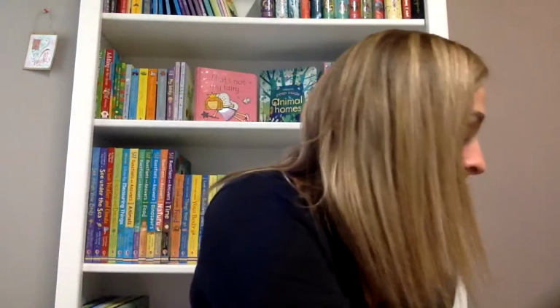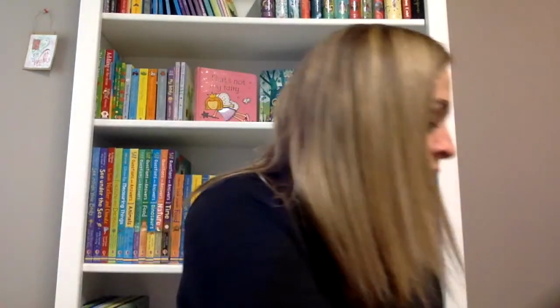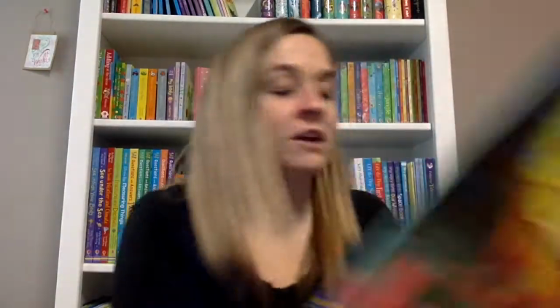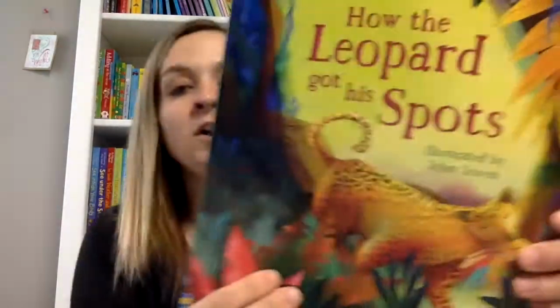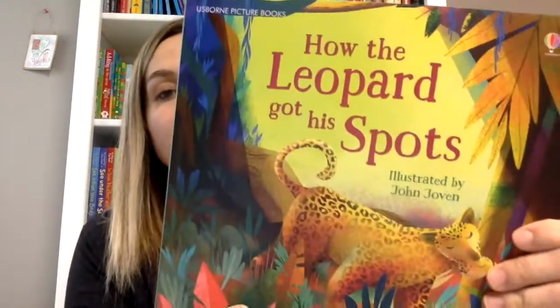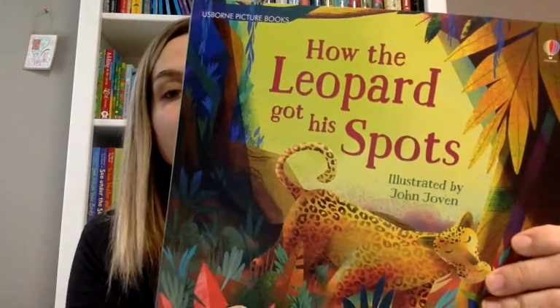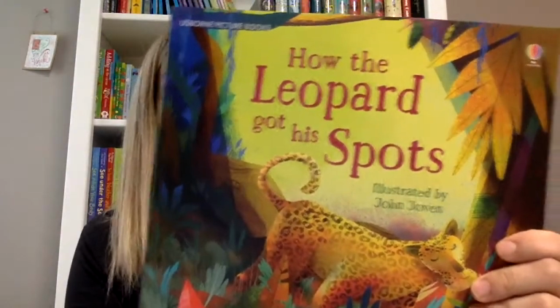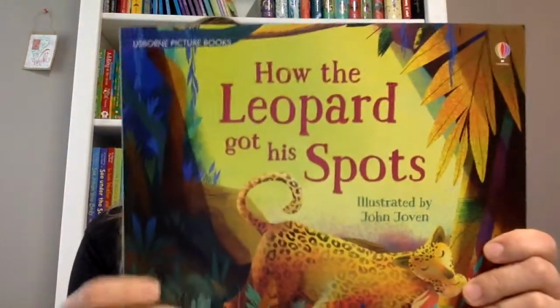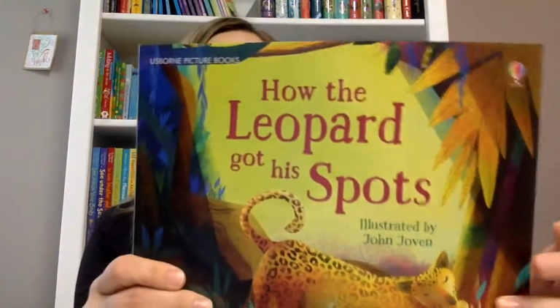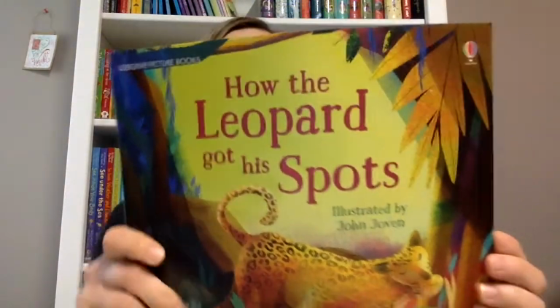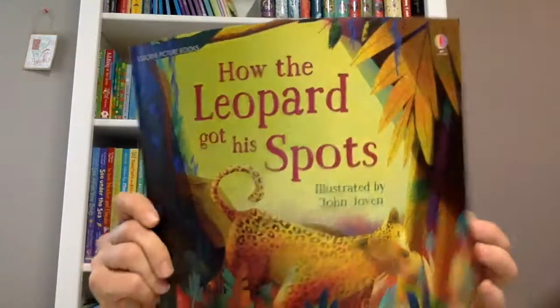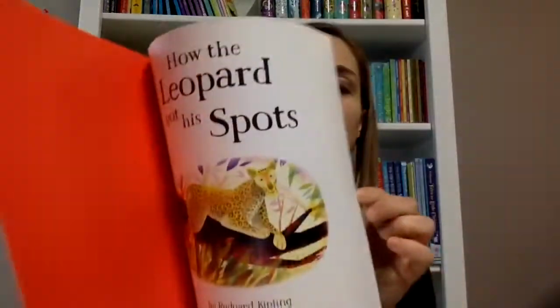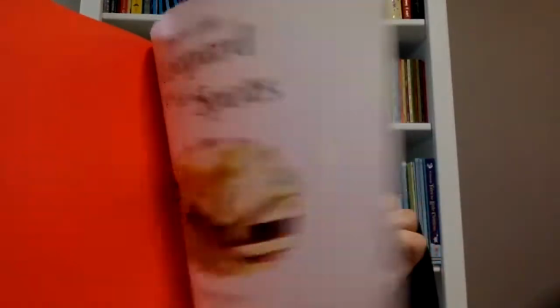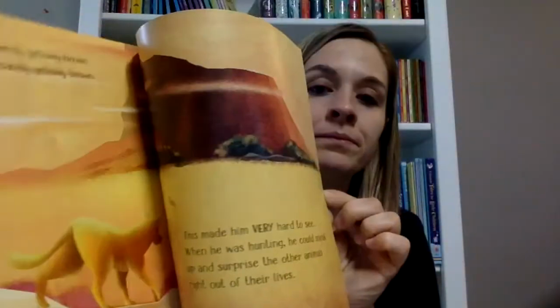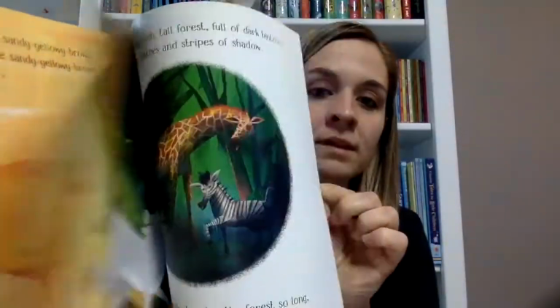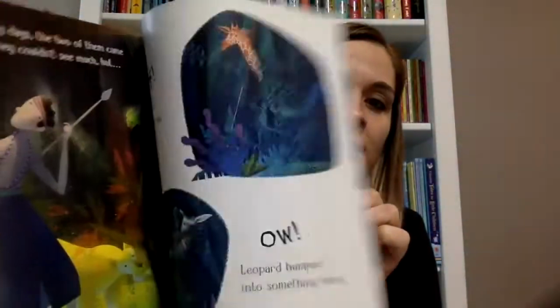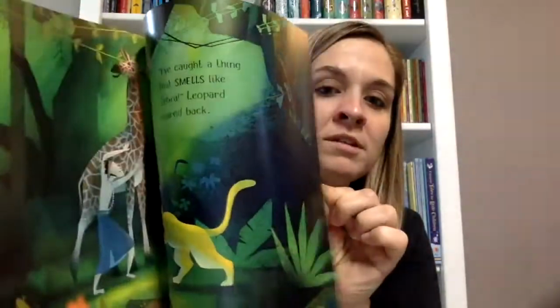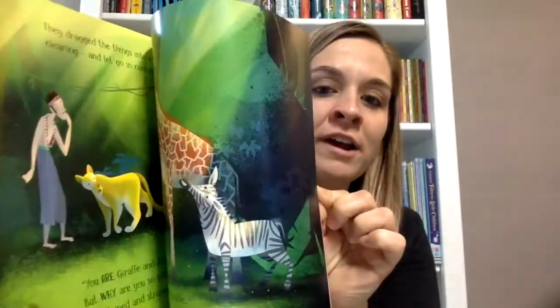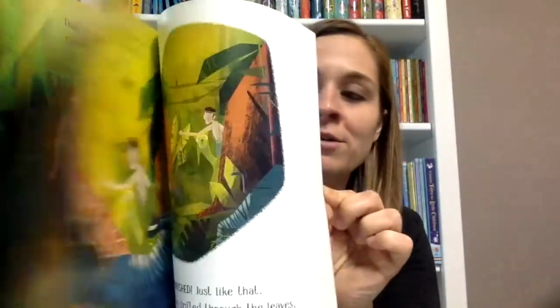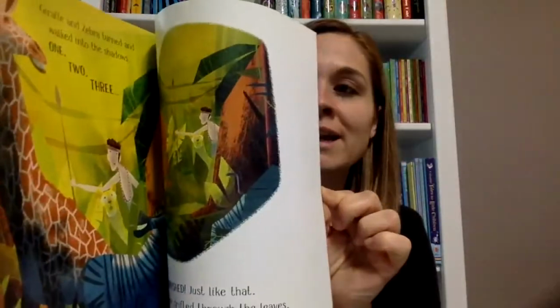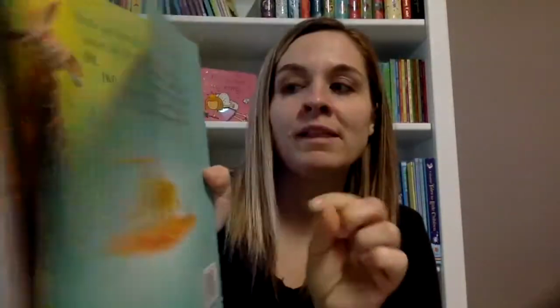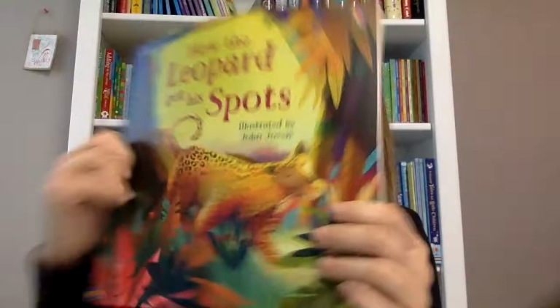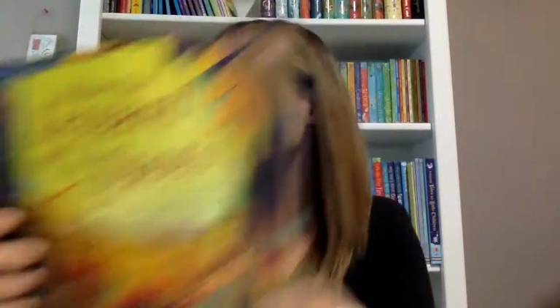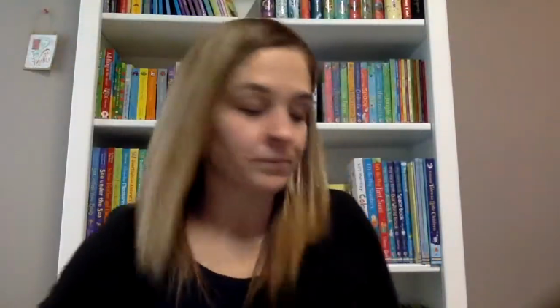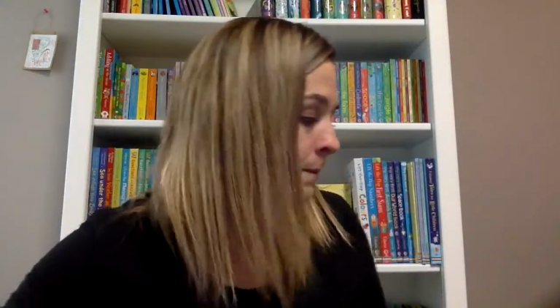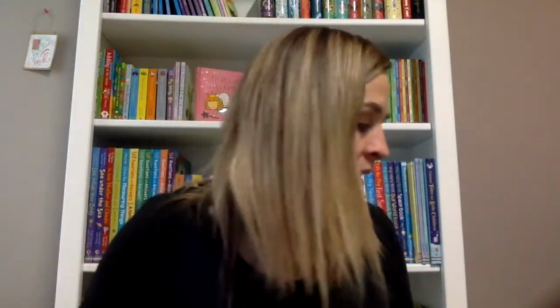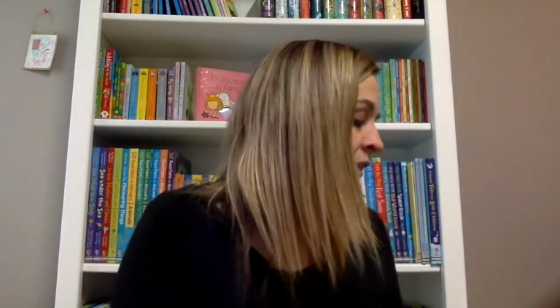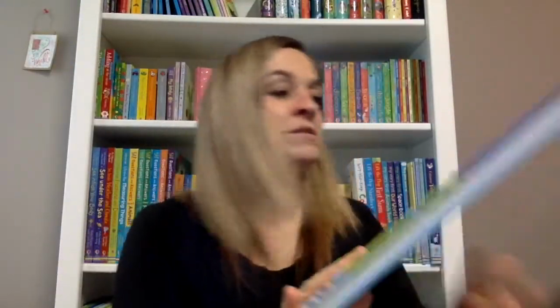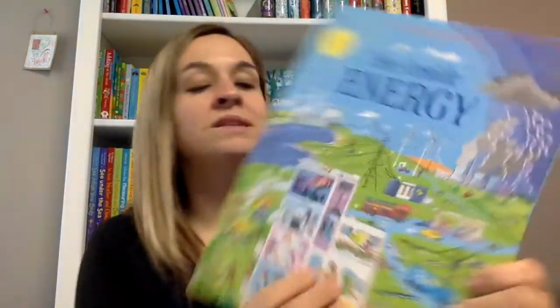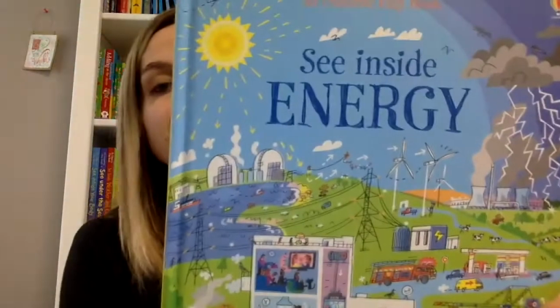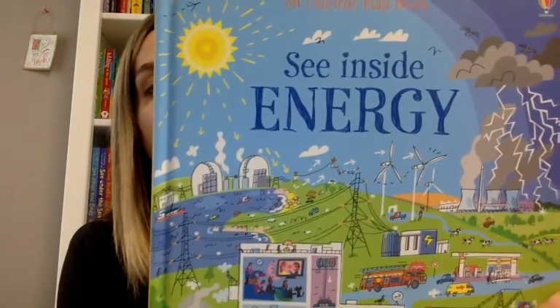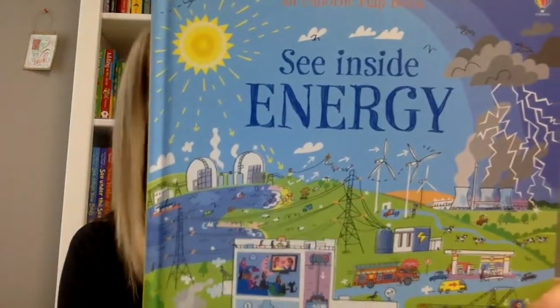Then there's a new picture book — How the Leopard Got His Spots, a Rudyard Kipling tale. It's a cute little story all about how the leopard got his spots.